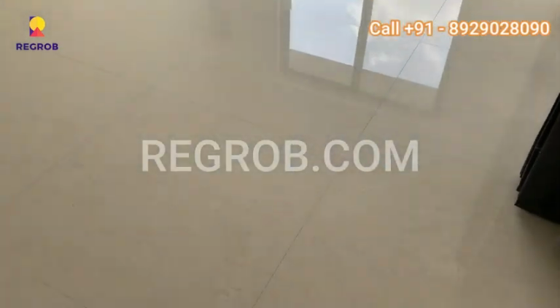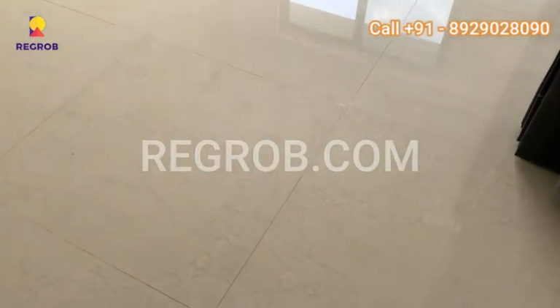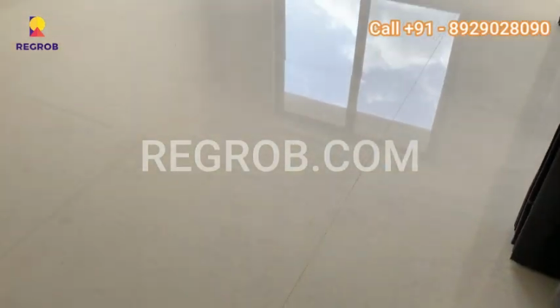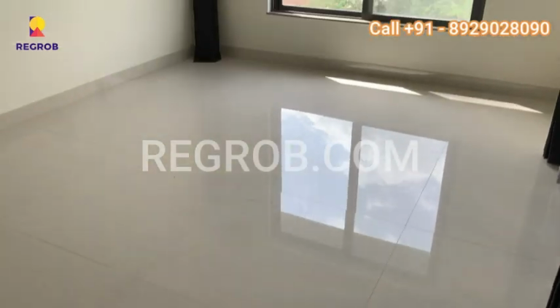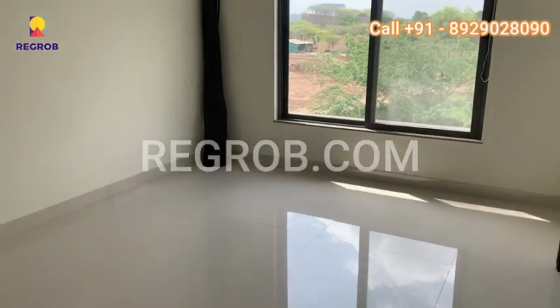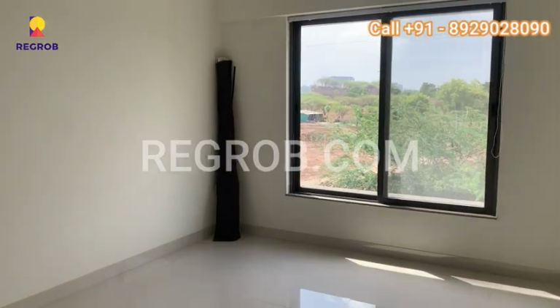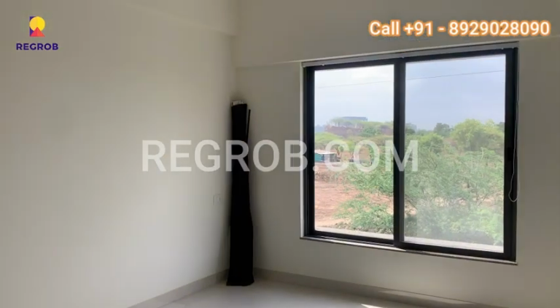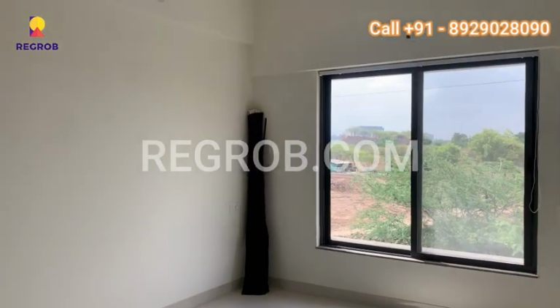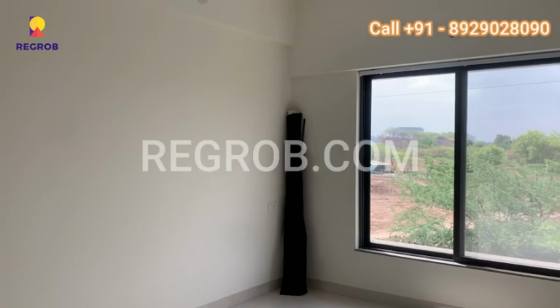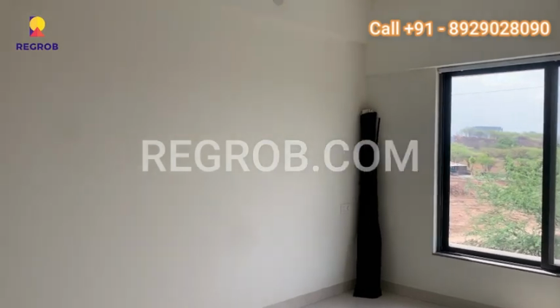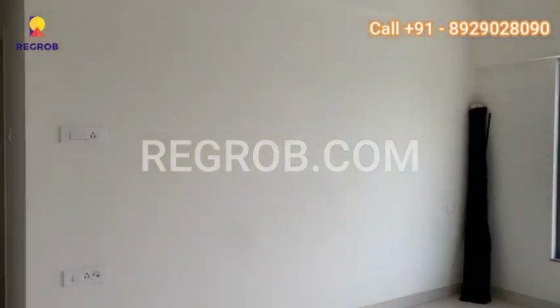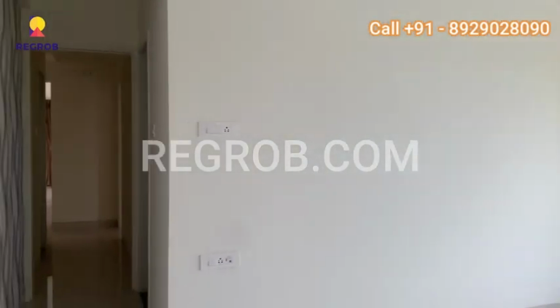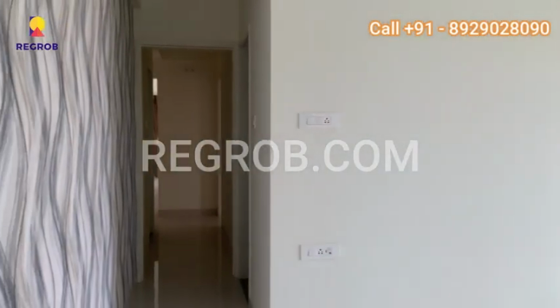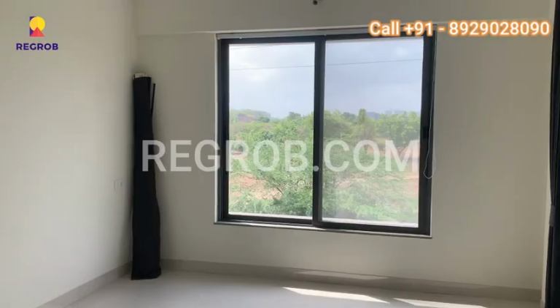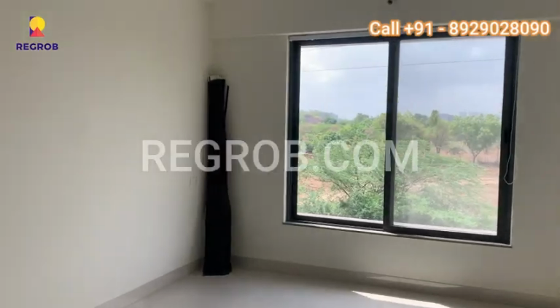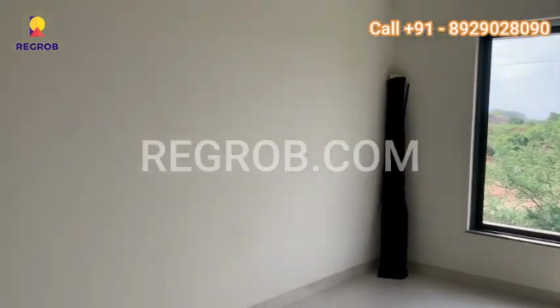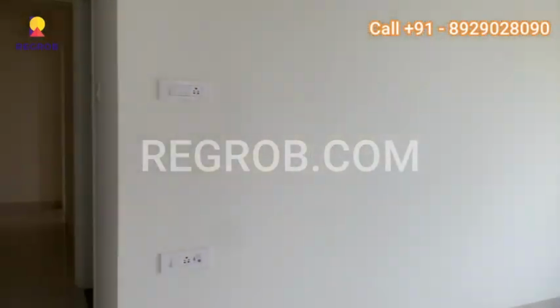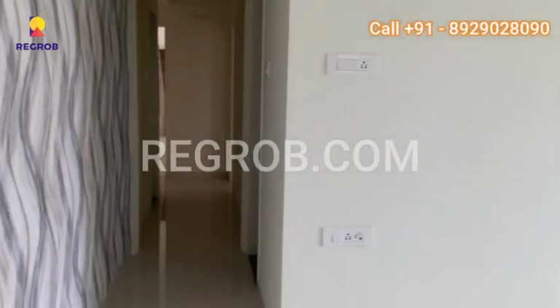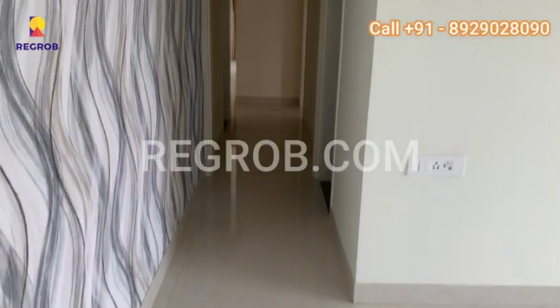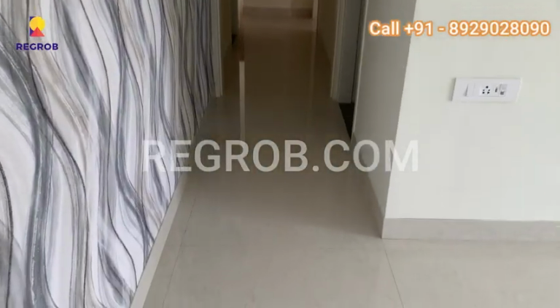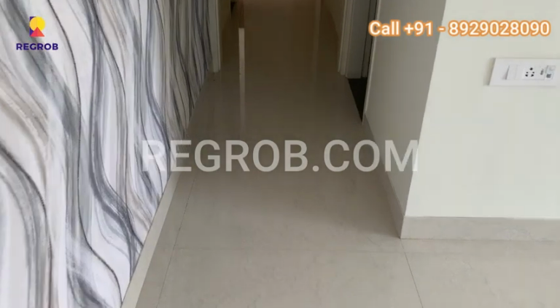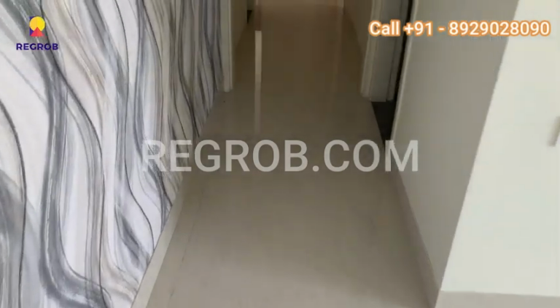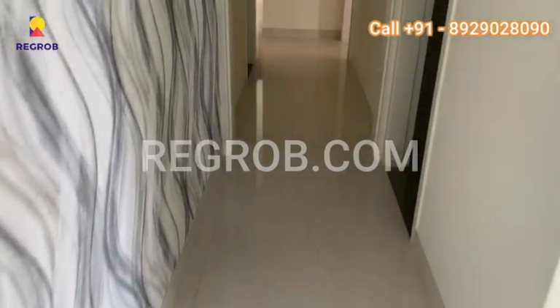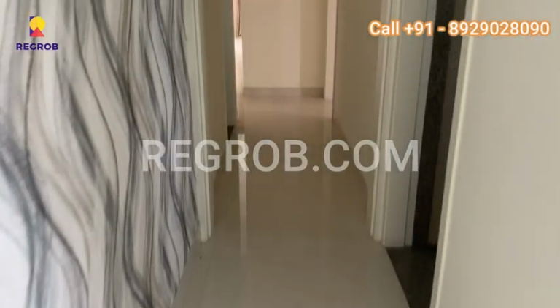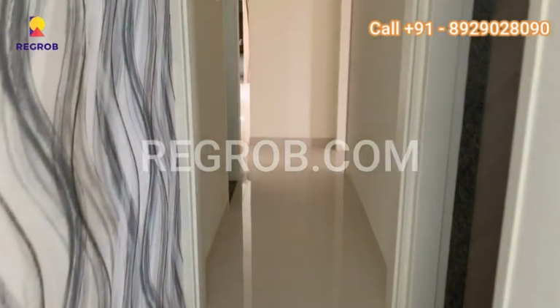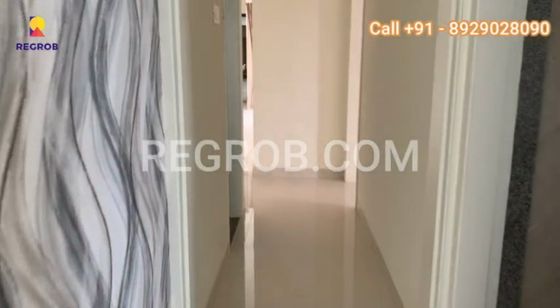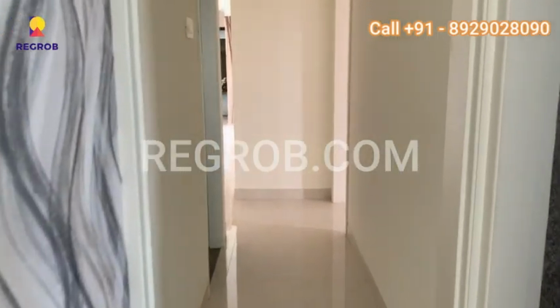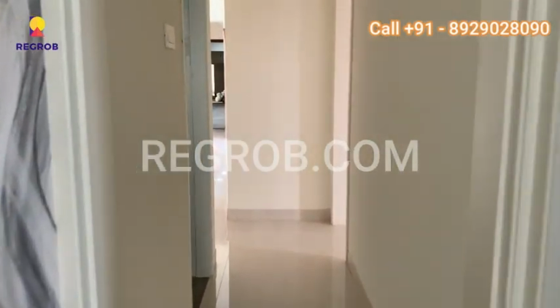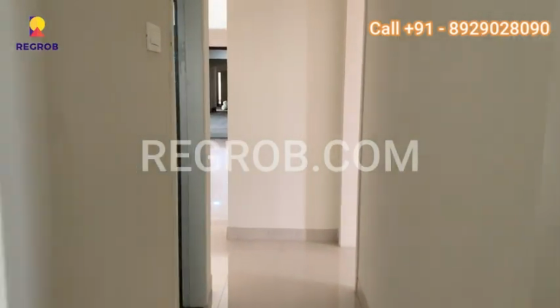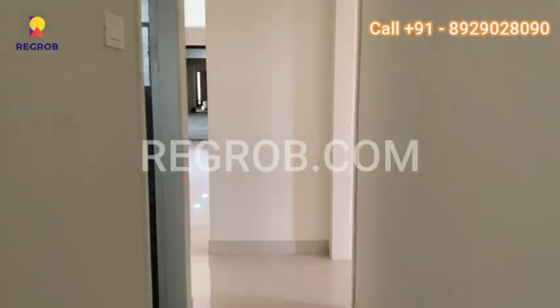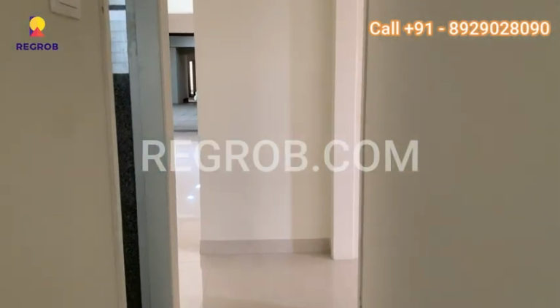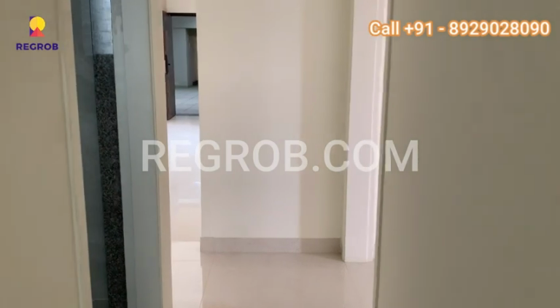Kumar Paradise by Kumar Properties offers an unparalleled living experience in the bustling city of Pune. With its prime location, luxurious amenities, and meticulous construction, this residential project provides a gateway to a high quality lifestyle.